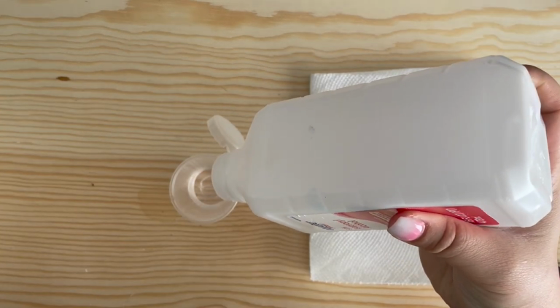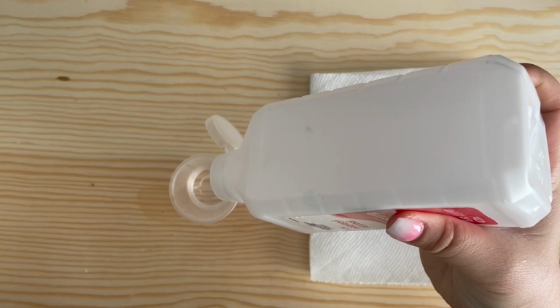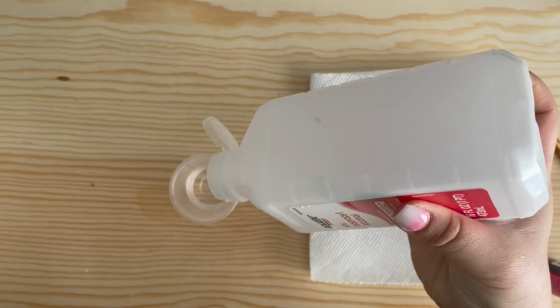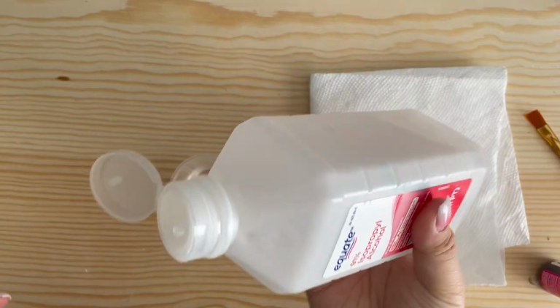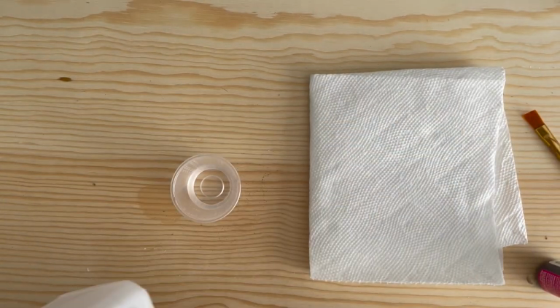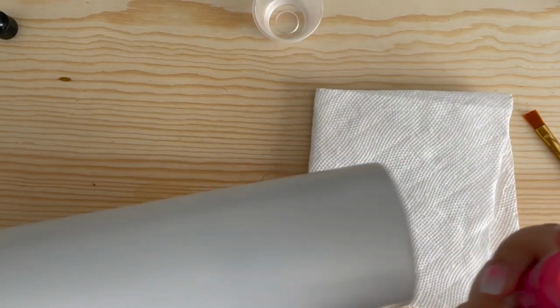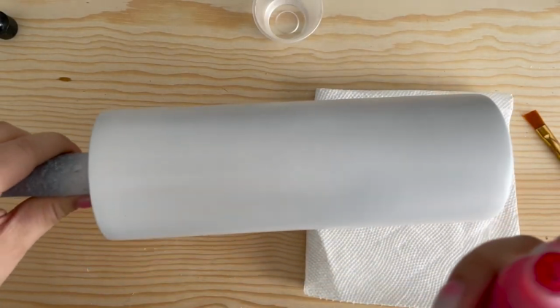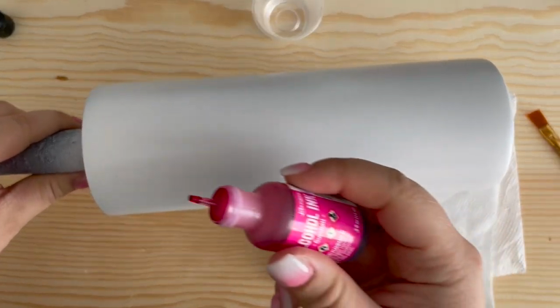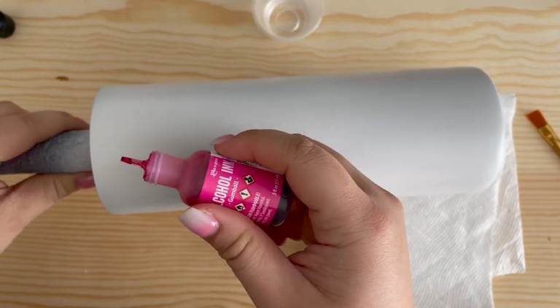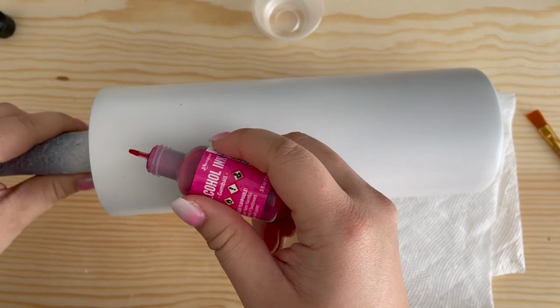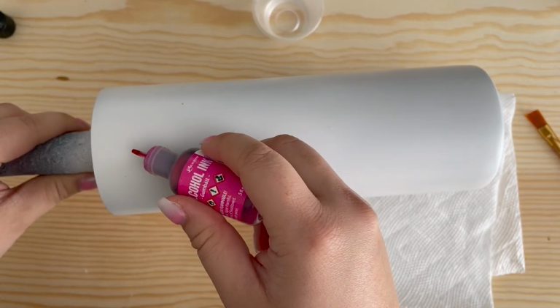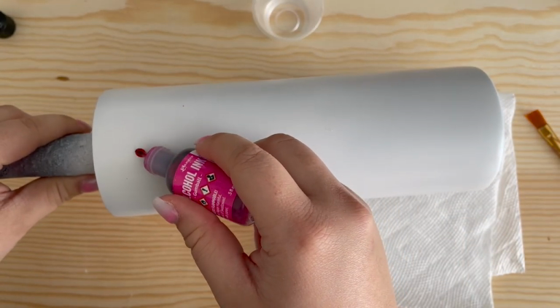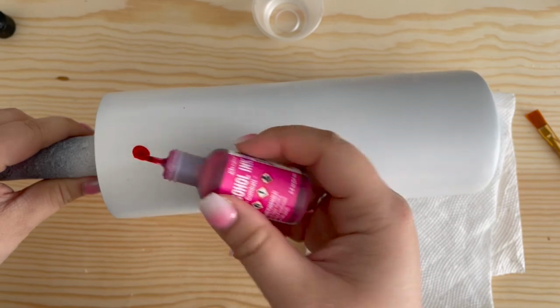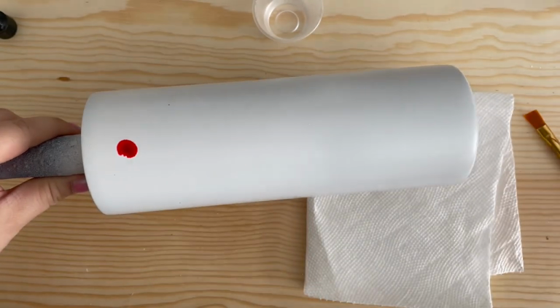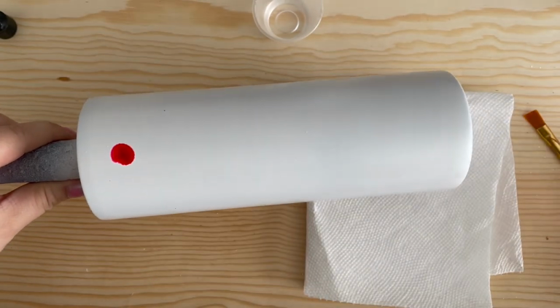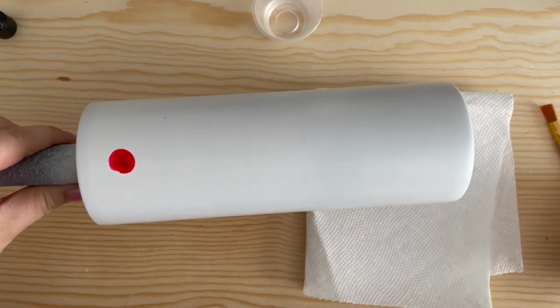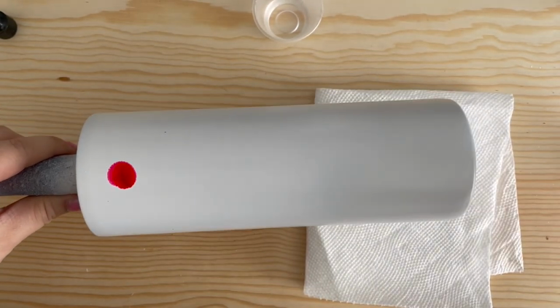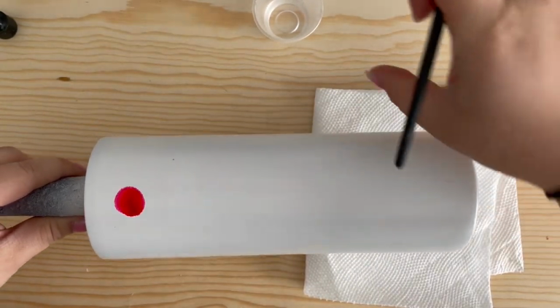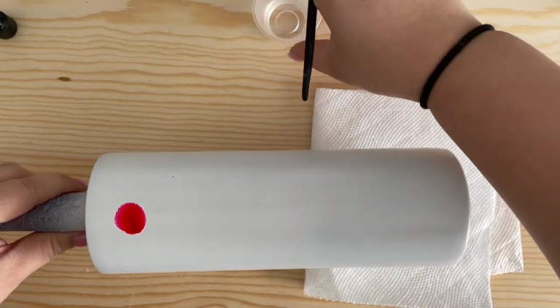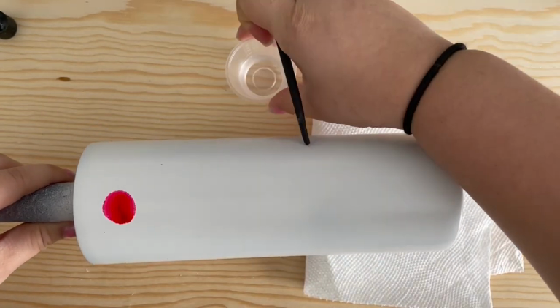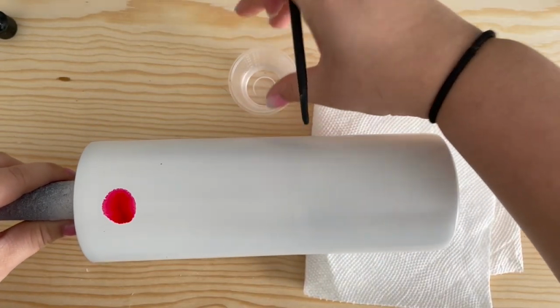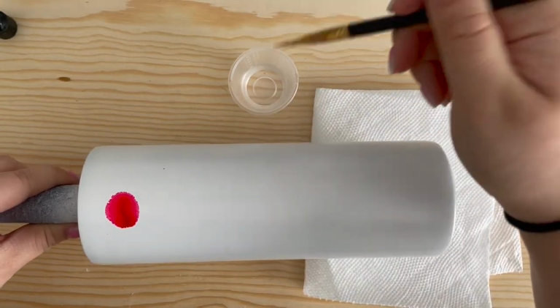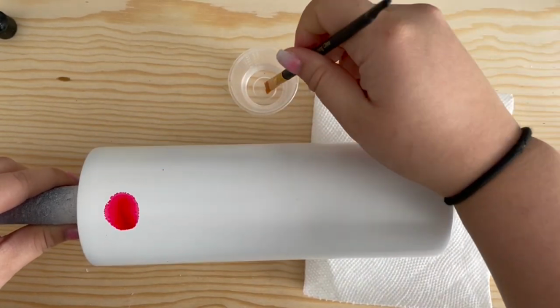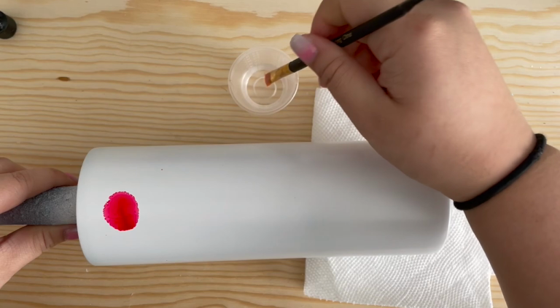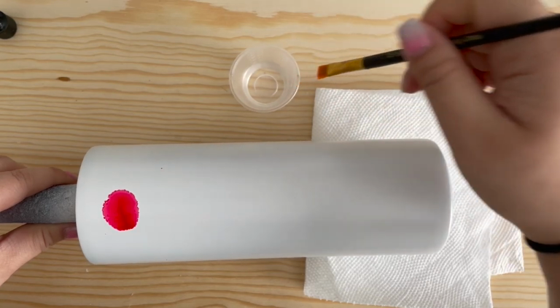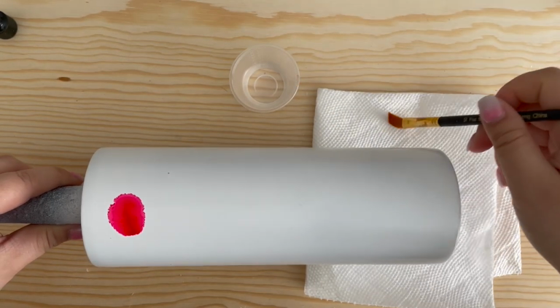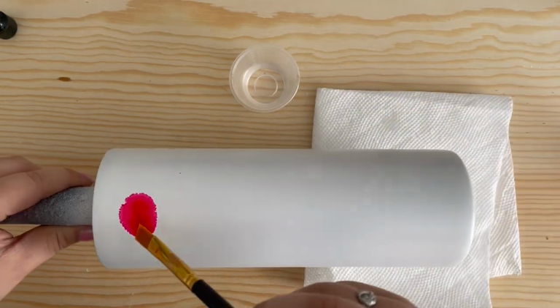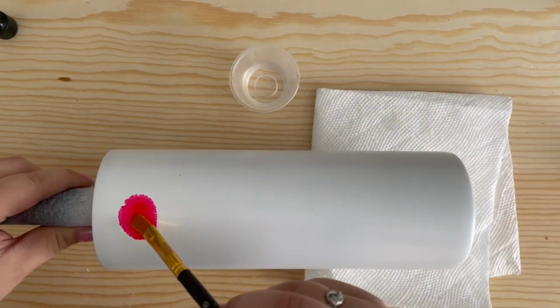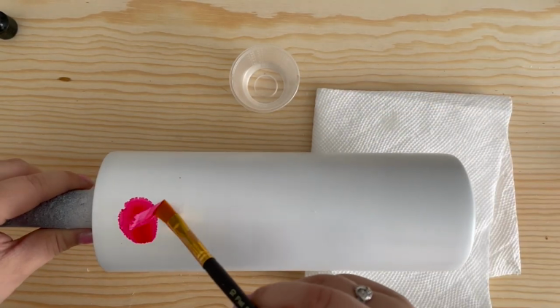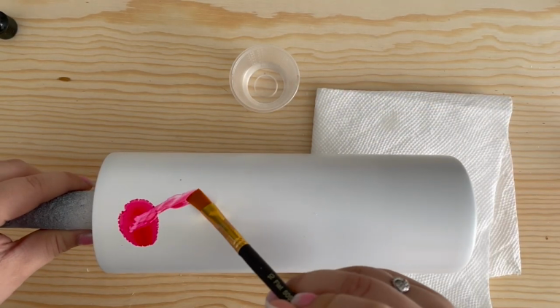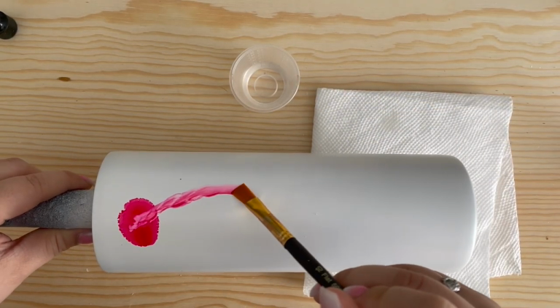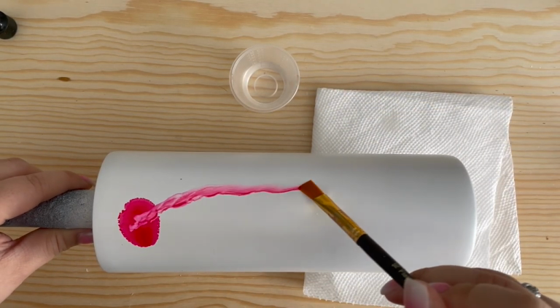I'm going to pour a small amount of rubbing alcohol in a medicine cup and shake up my alcohol ink and get started. The first thing I'm going to do is drop a small dot of ink onto the tumbler. You really don't need much ink for this design since you'll be watering it down with rubbing alcohol.